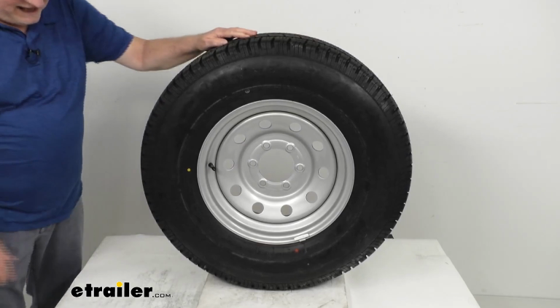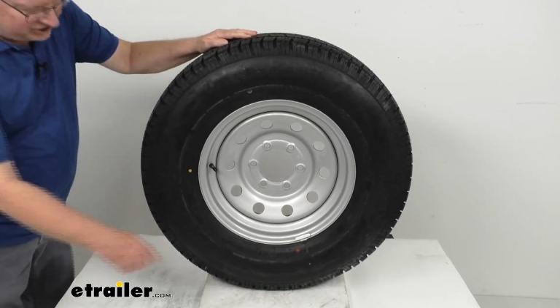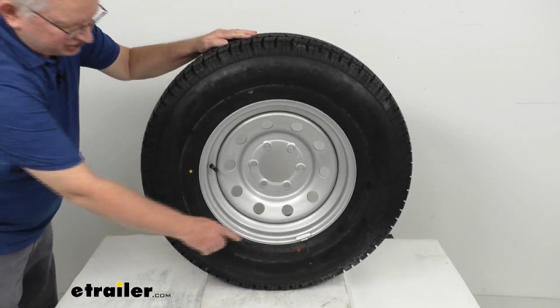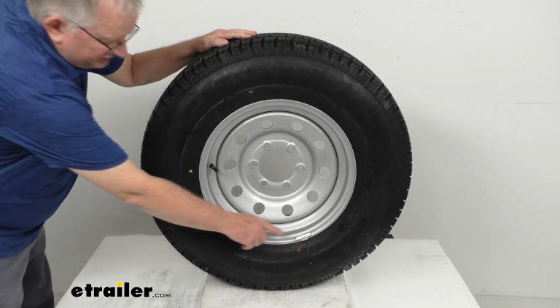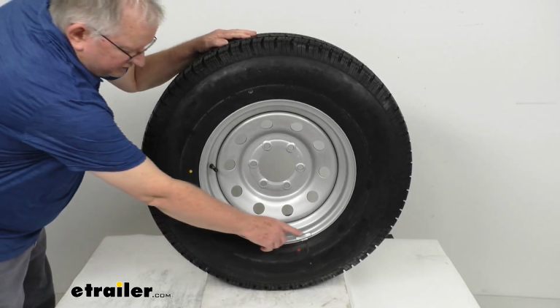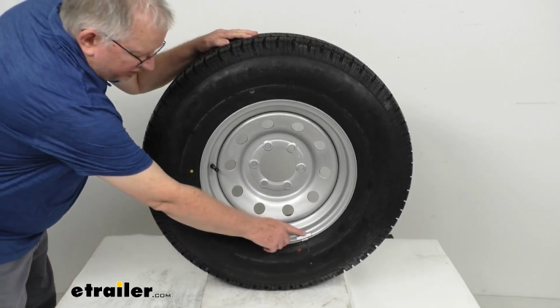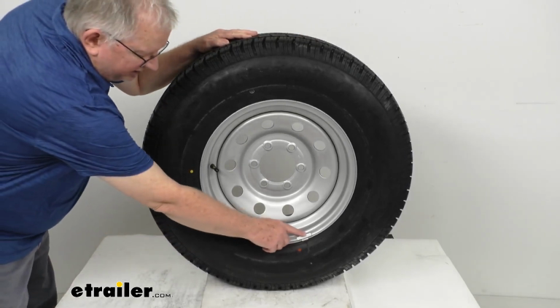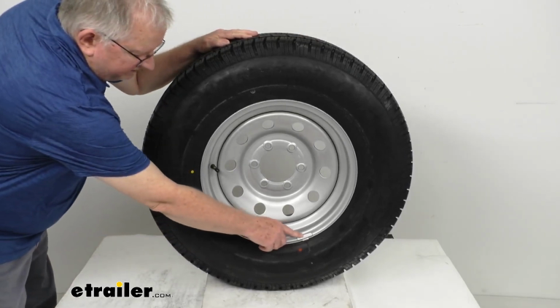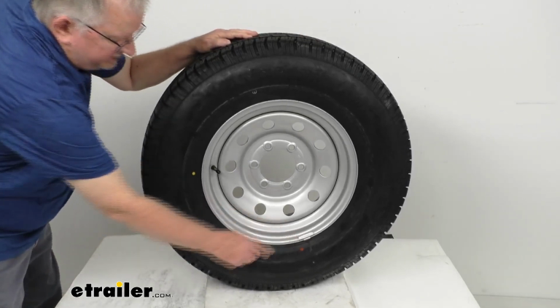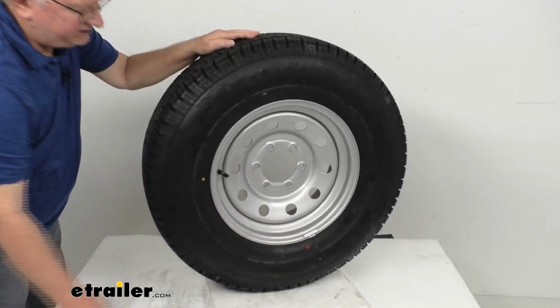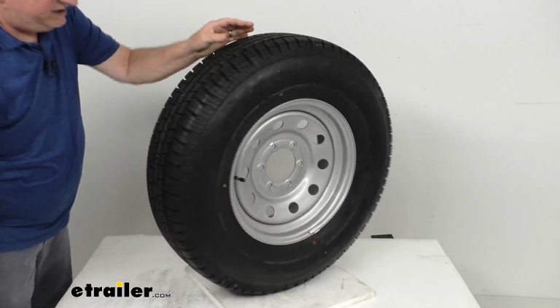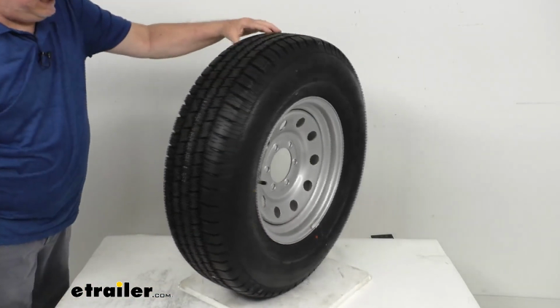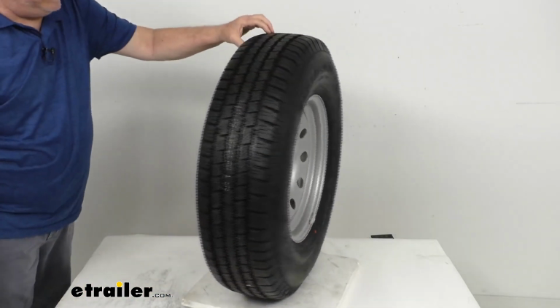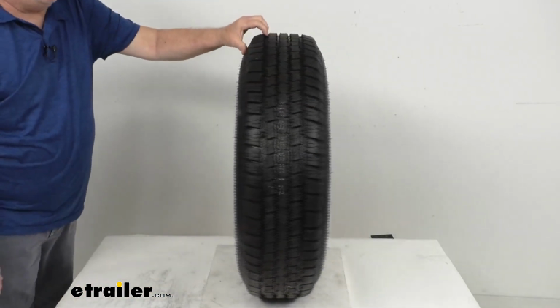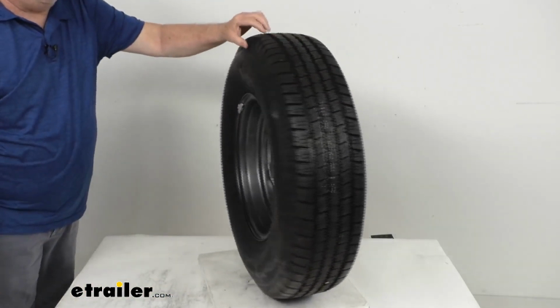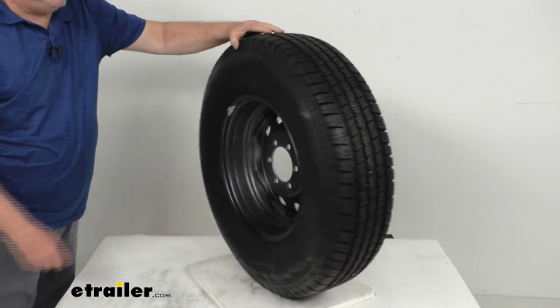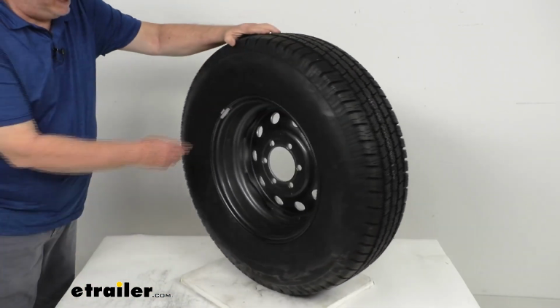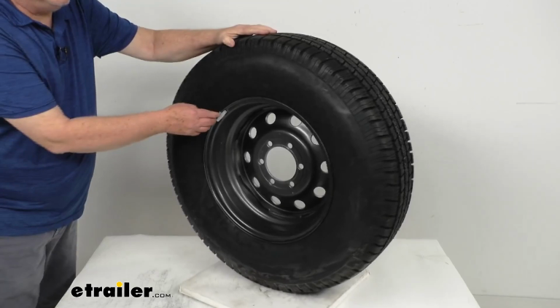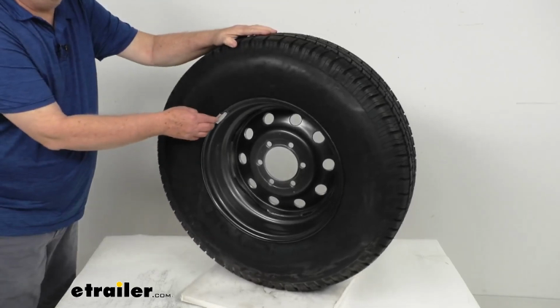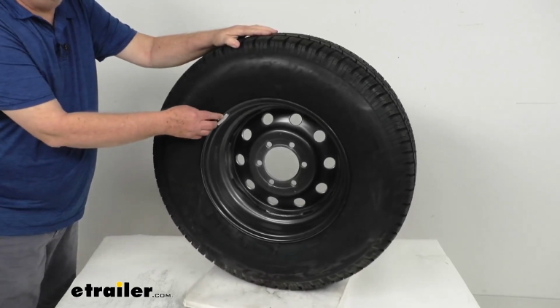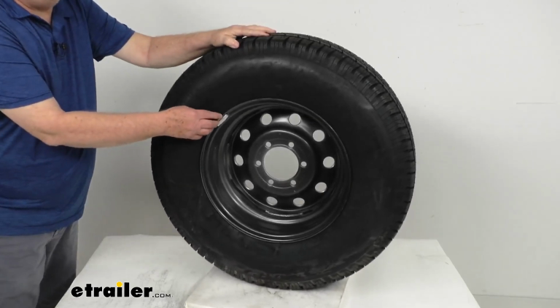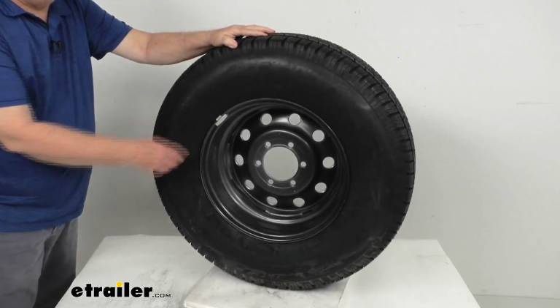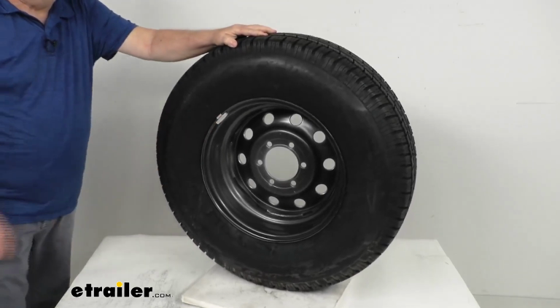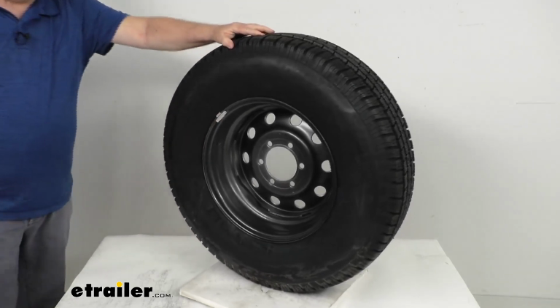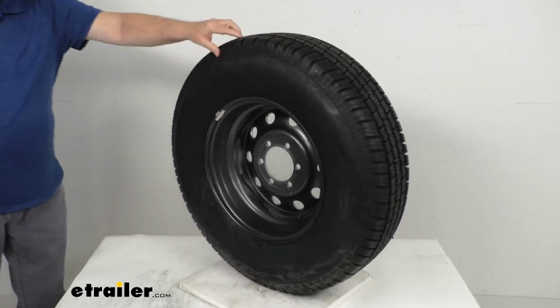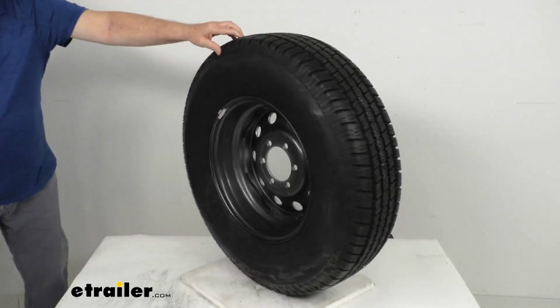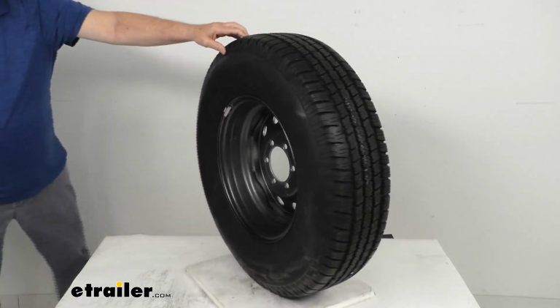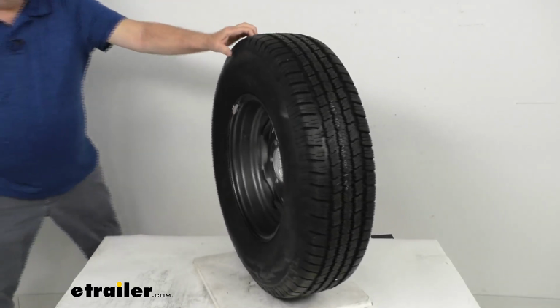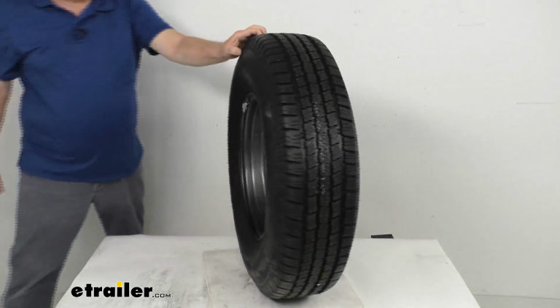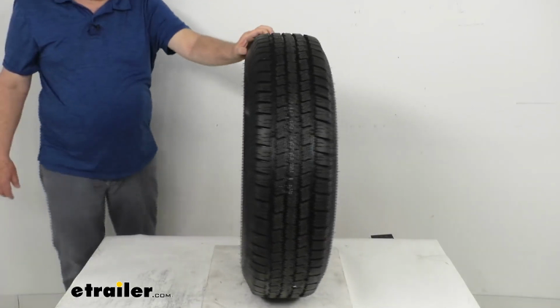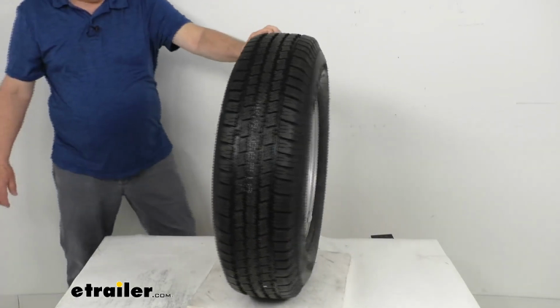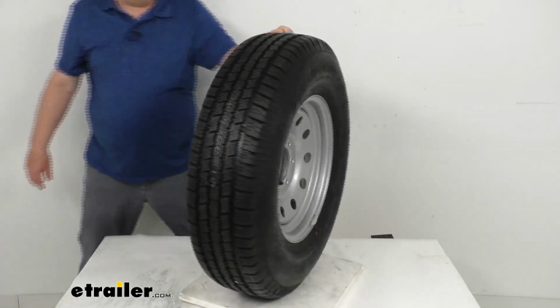Just to show you, there's where they've got a weight on the front. And if you spin it around to the back, you can see the weight right here. So that'll make this whole tire and wheel assembly all balanced.